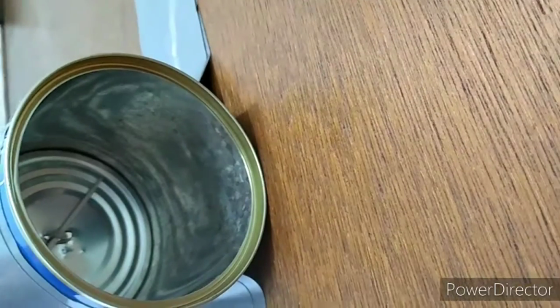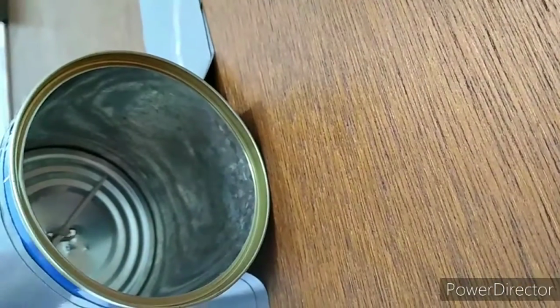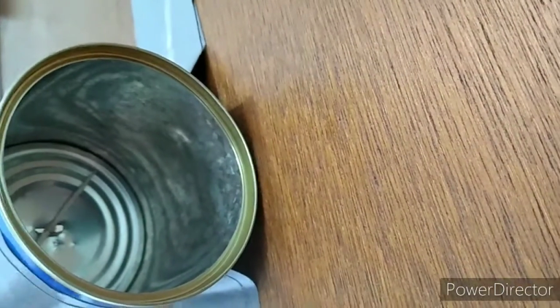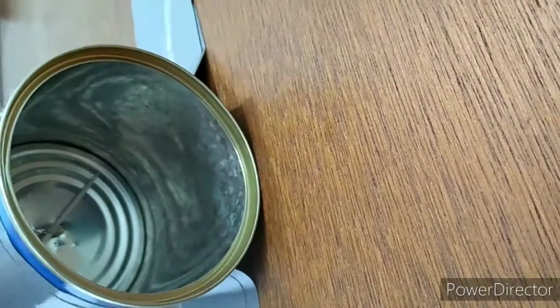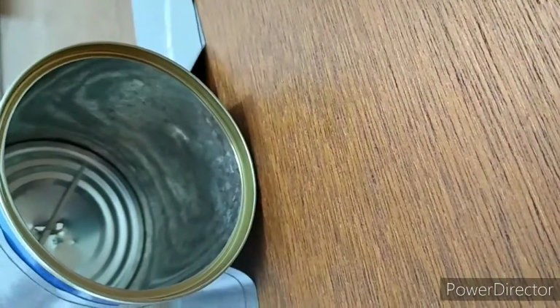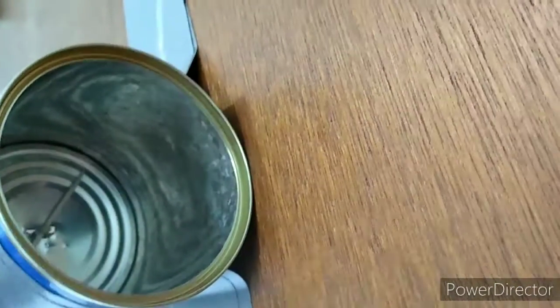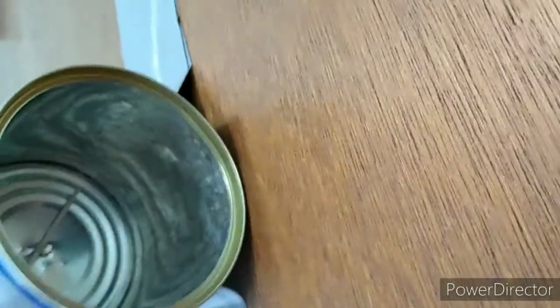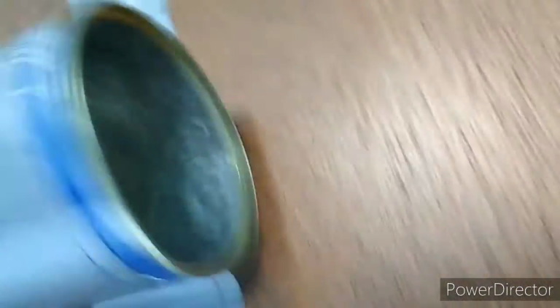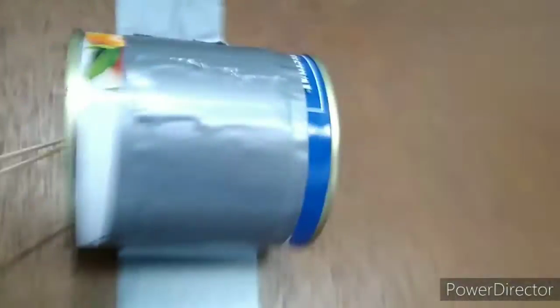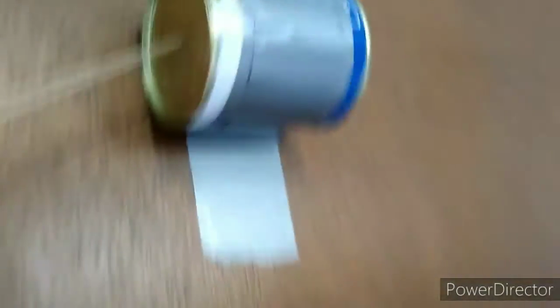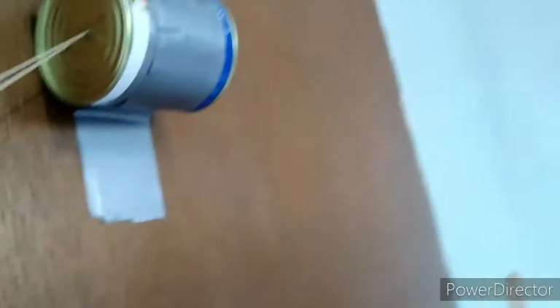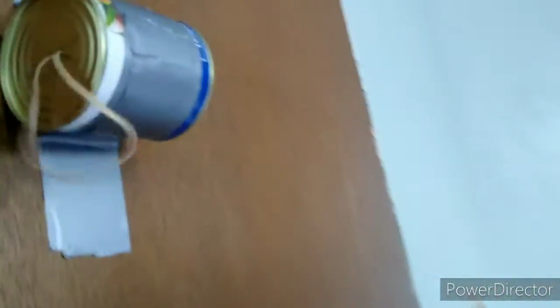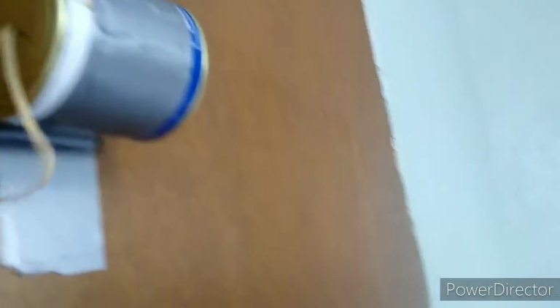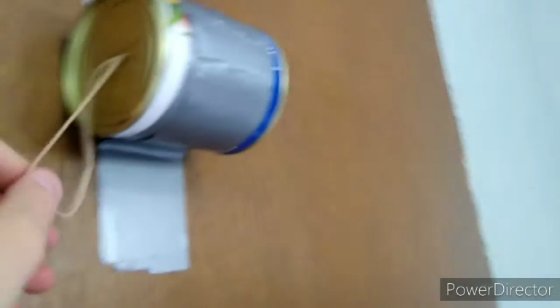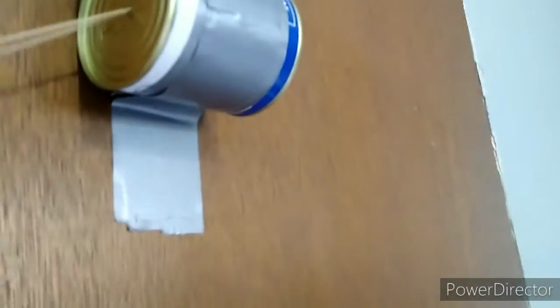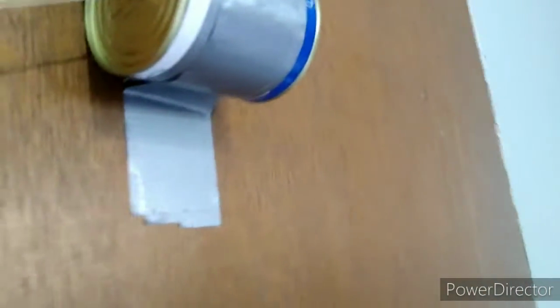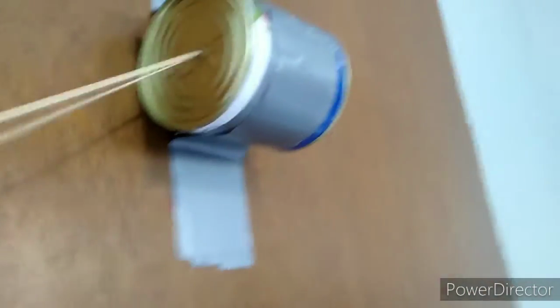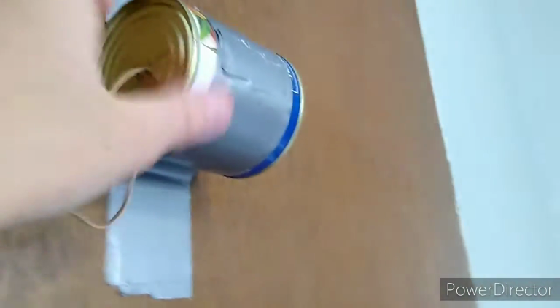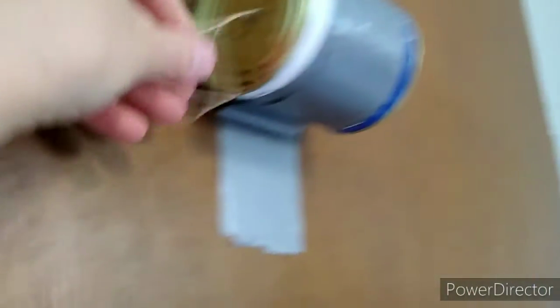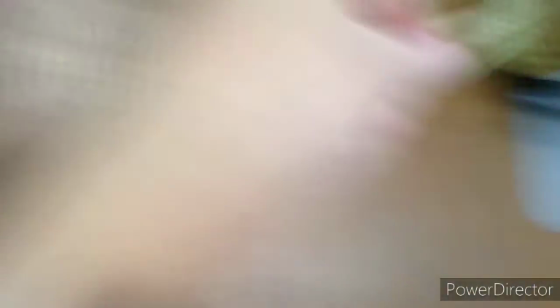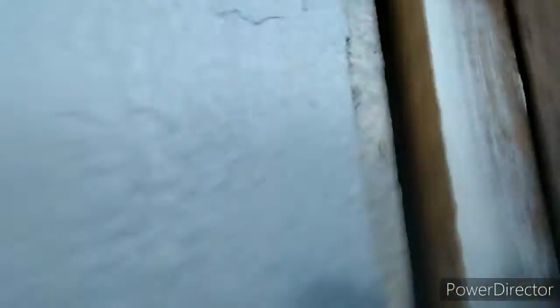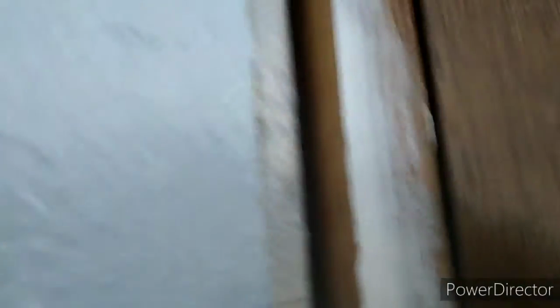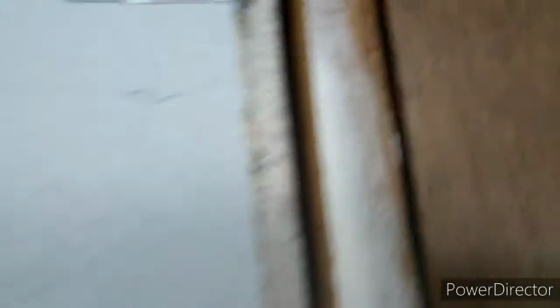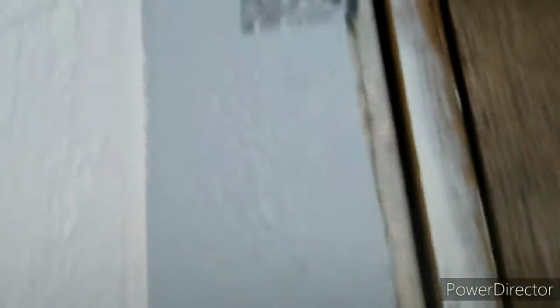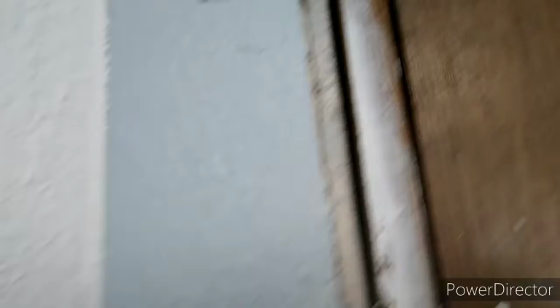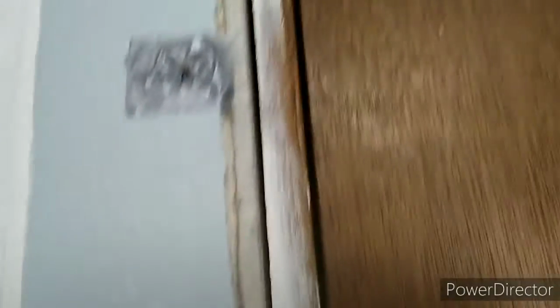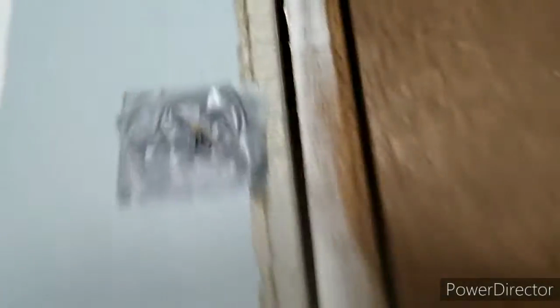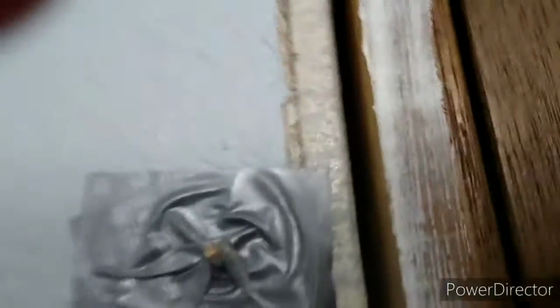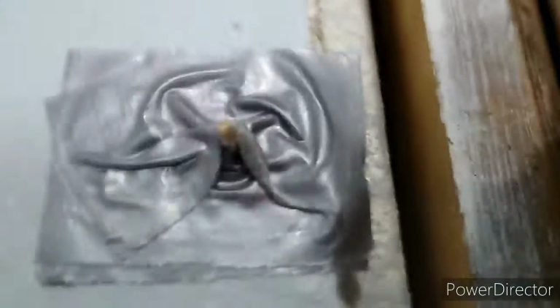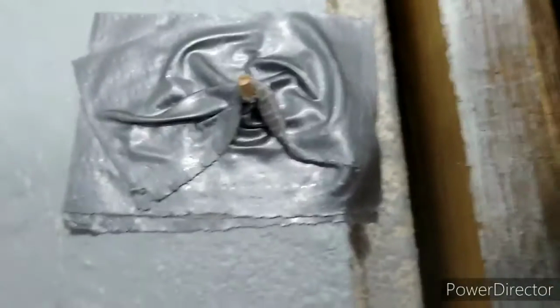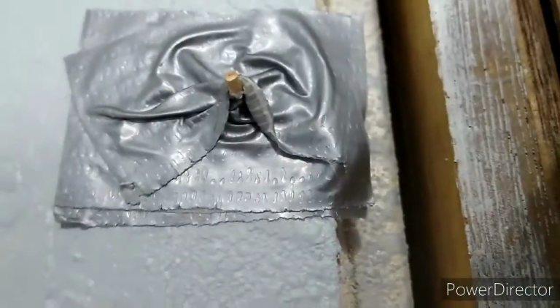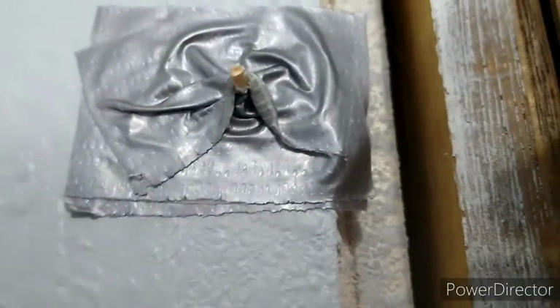See how it stays in like that? So now you have this, which is good and all, and you can make some noise. Then you get a toothpick and duct tape it to a wall.